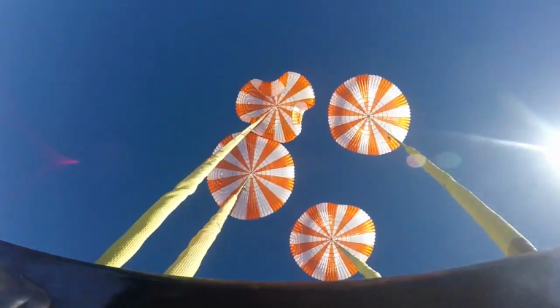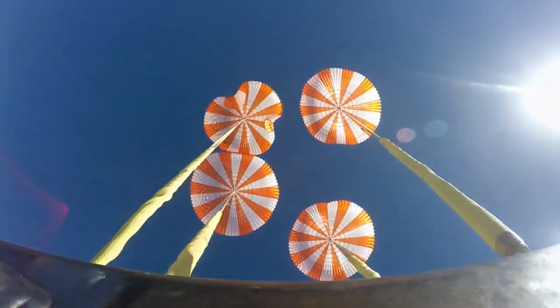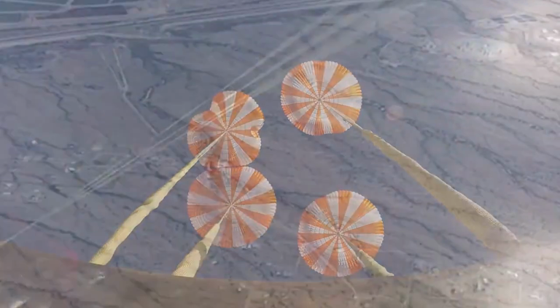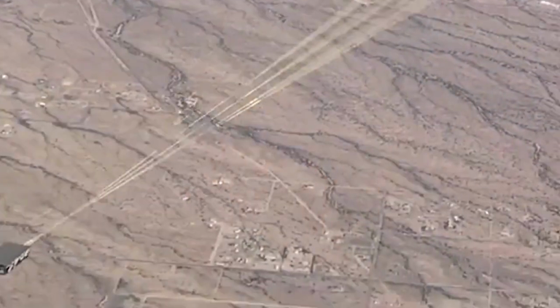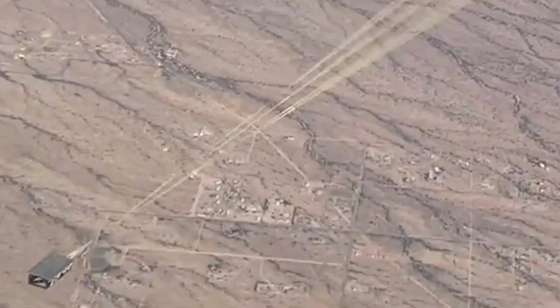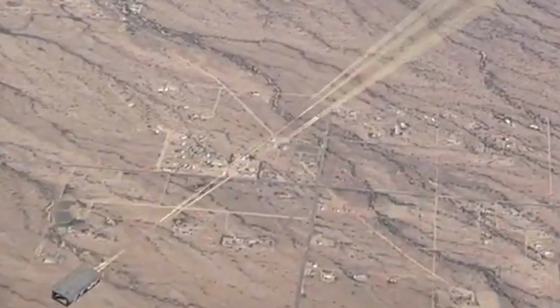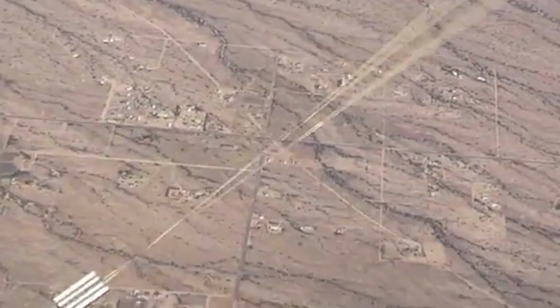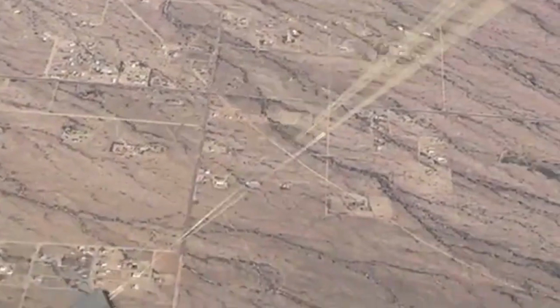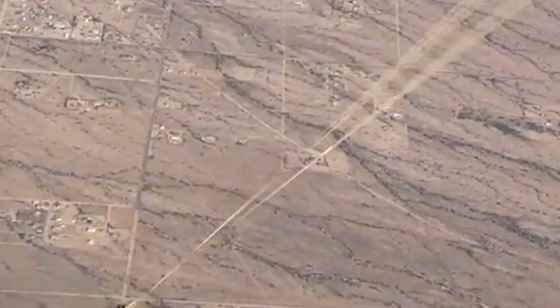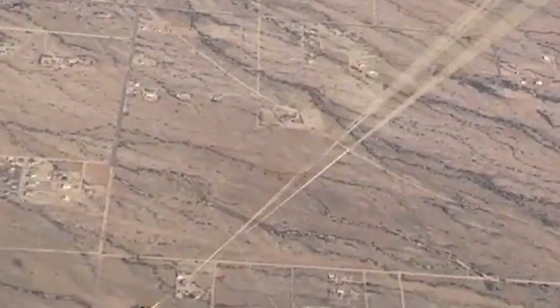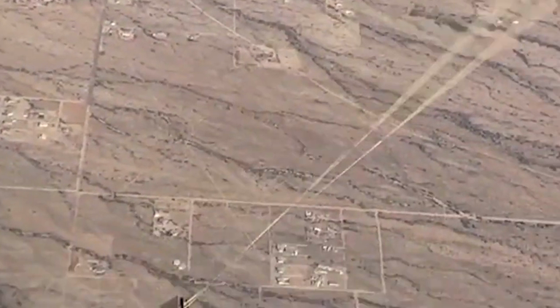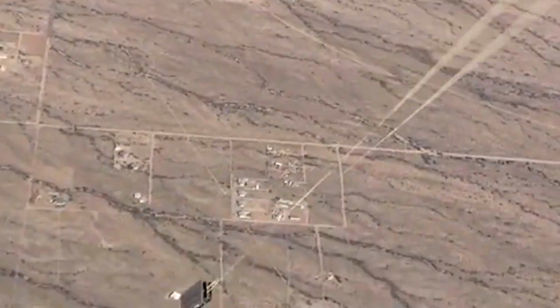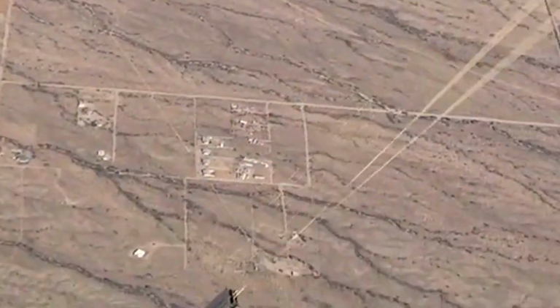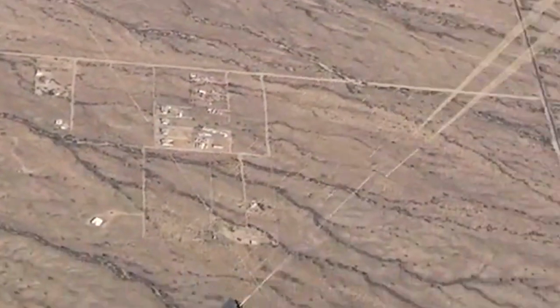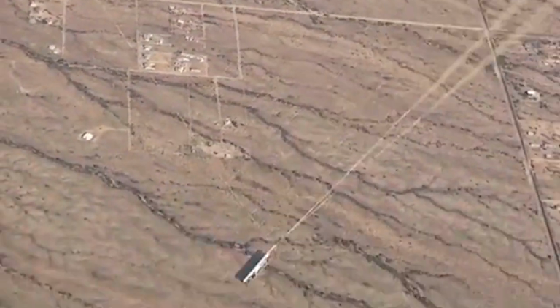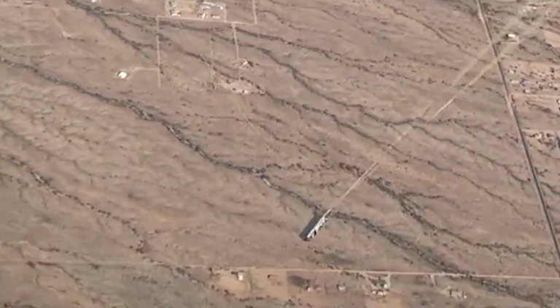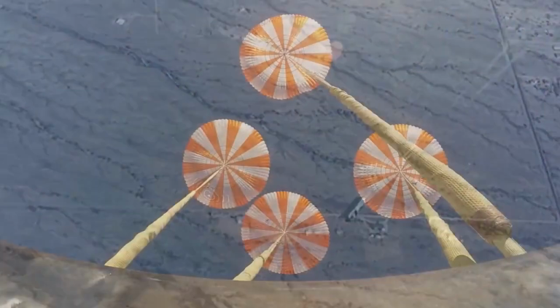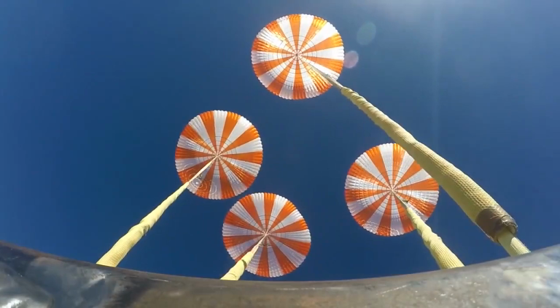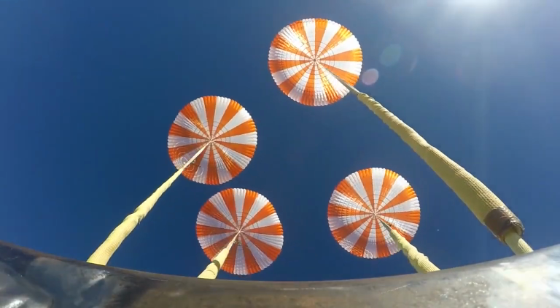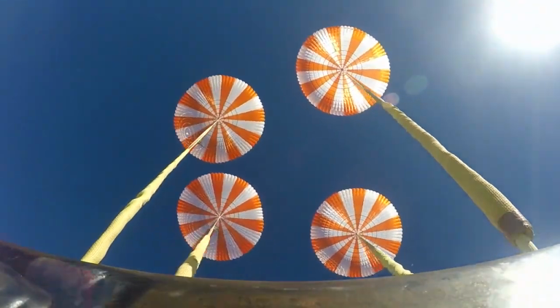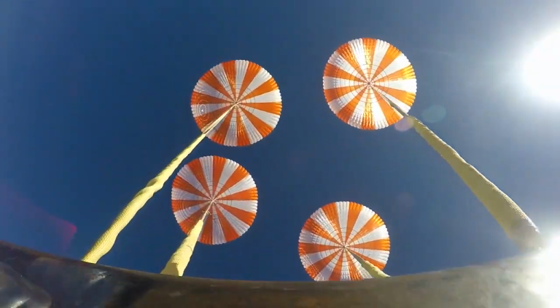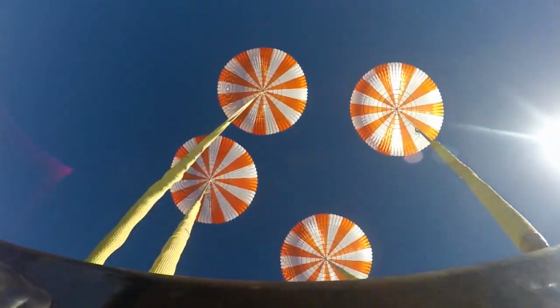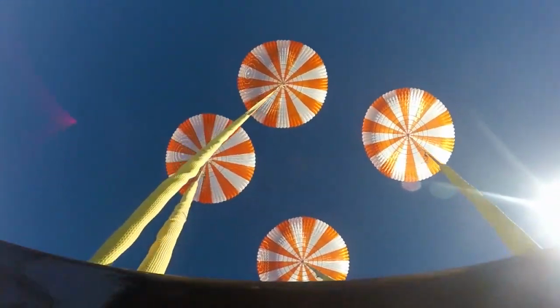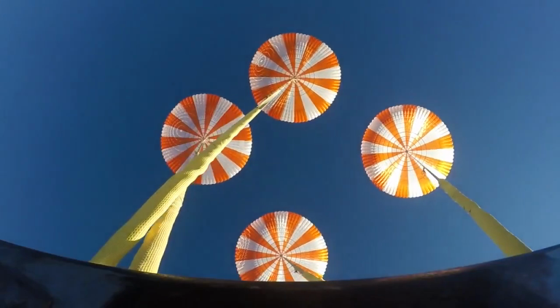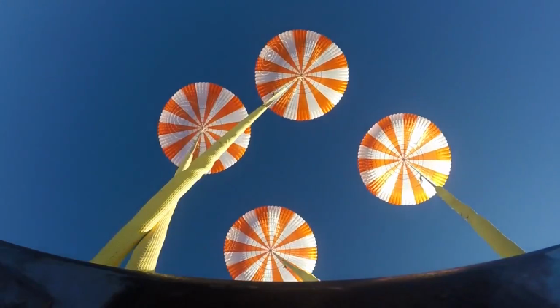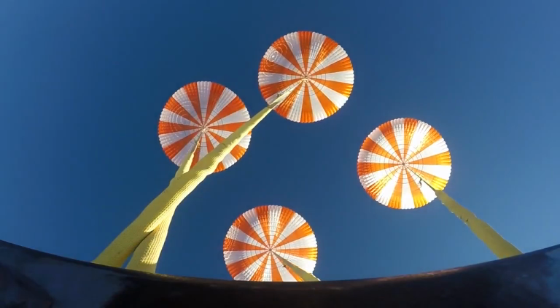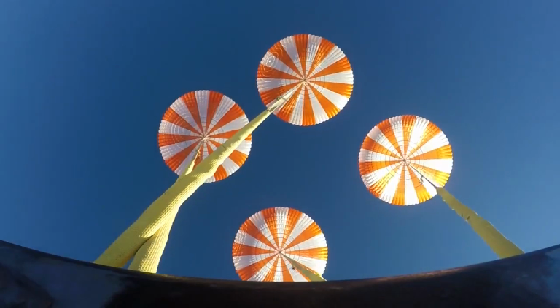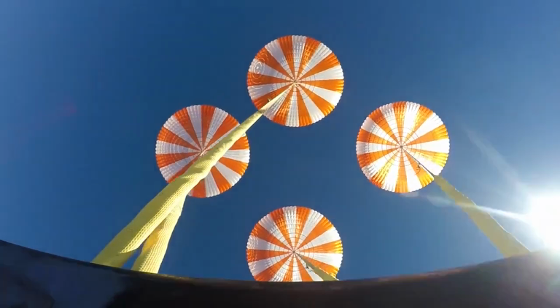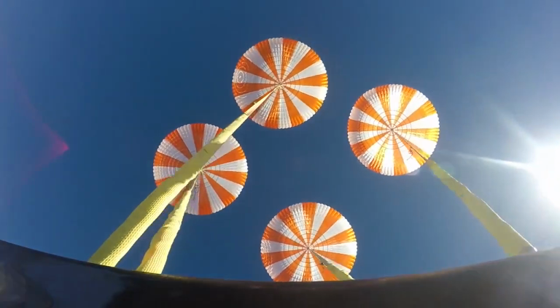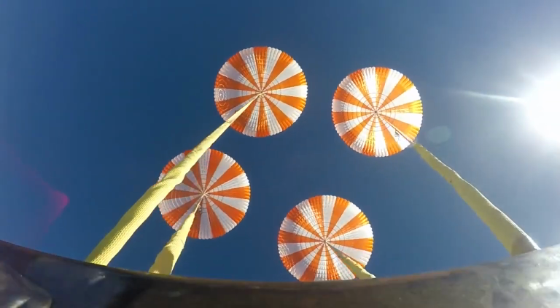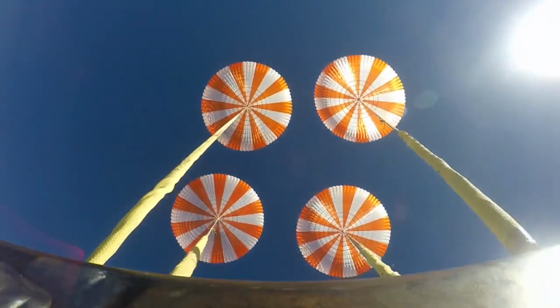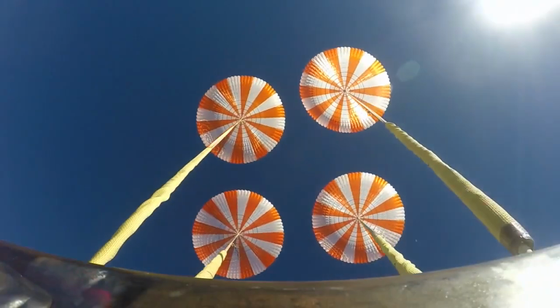Using a weight simulant in place of a boilerplate spacecraft, four main parachutes were rigged to deploy just as they would when the Crew Dragon returns to Earth with astronauts aboard.